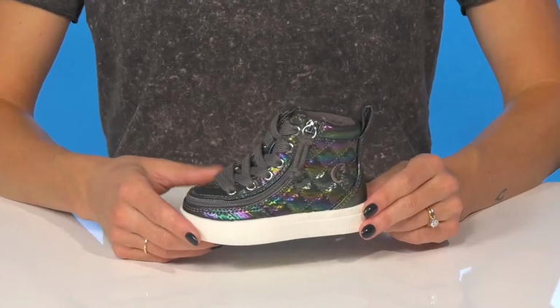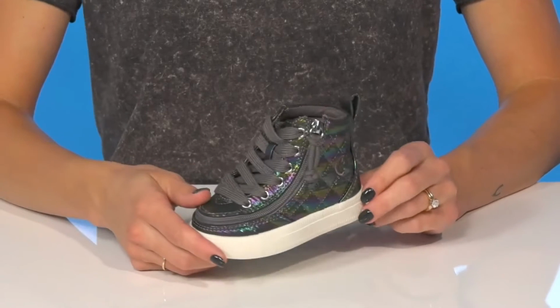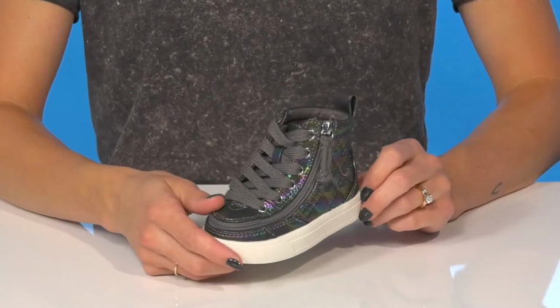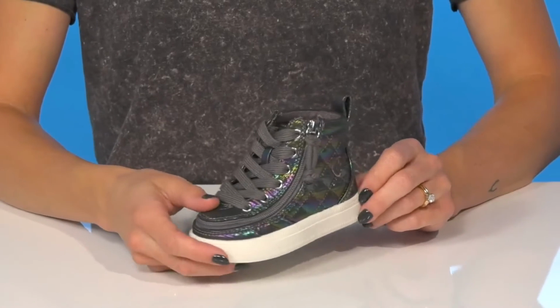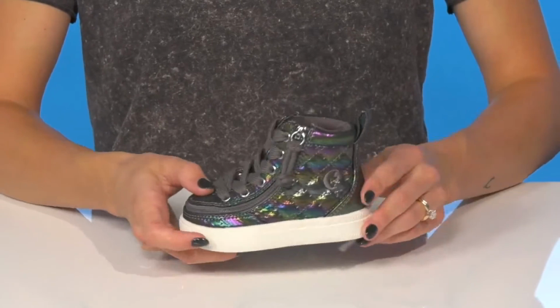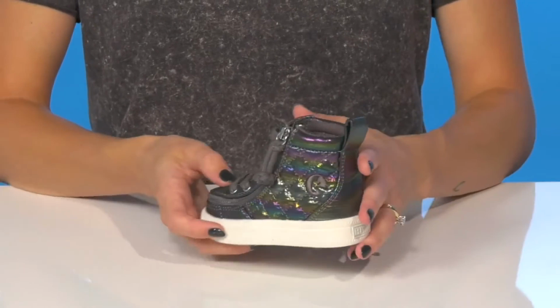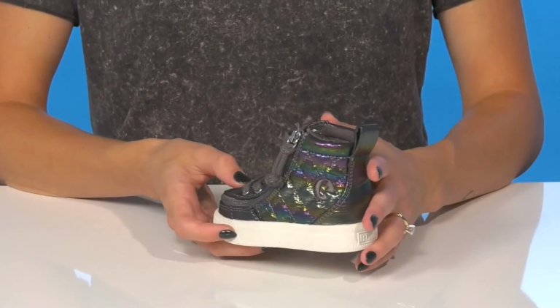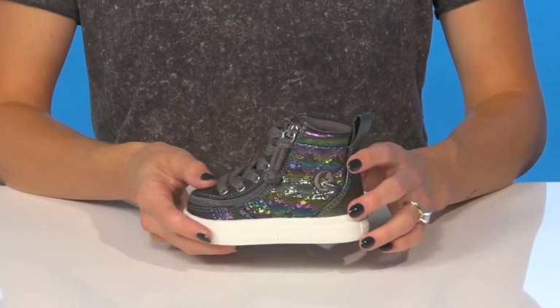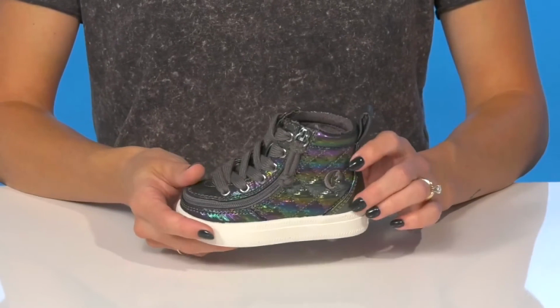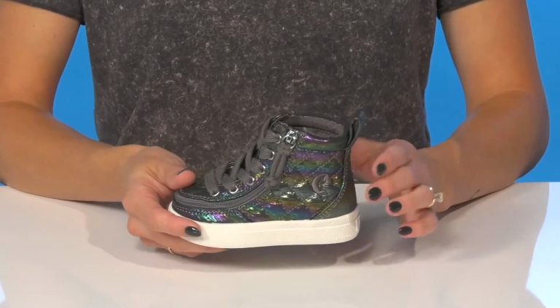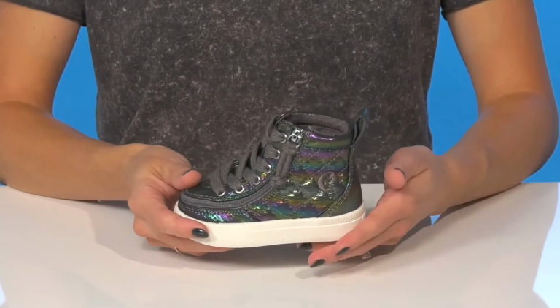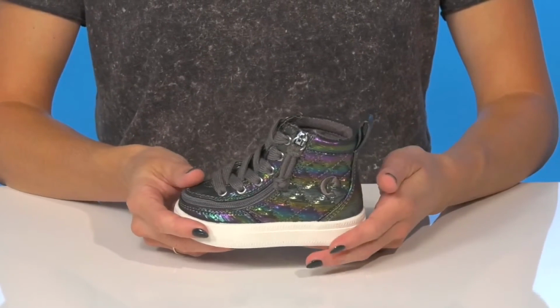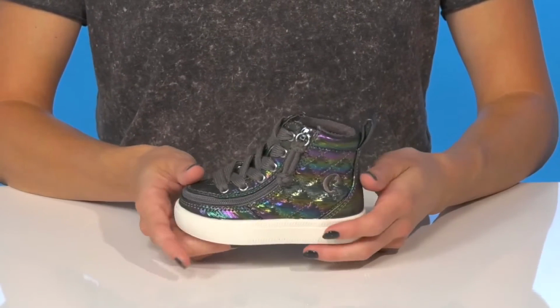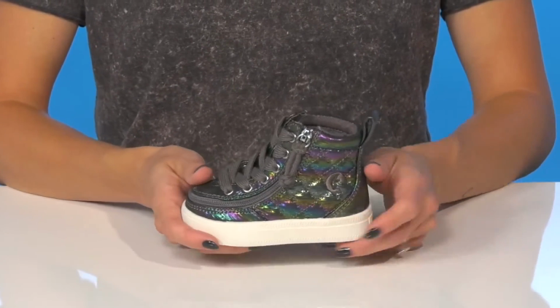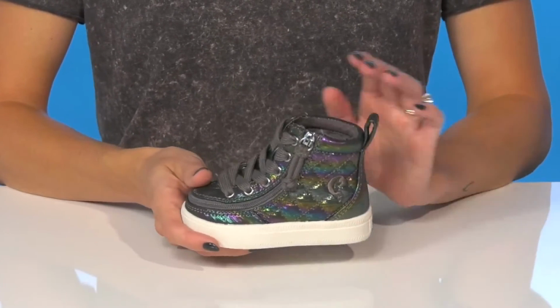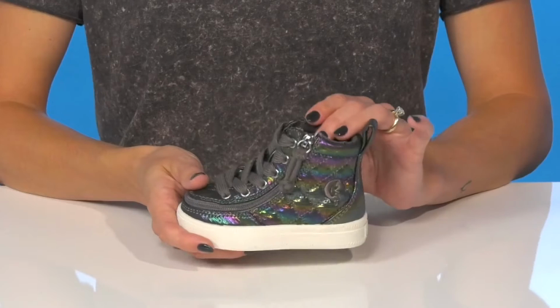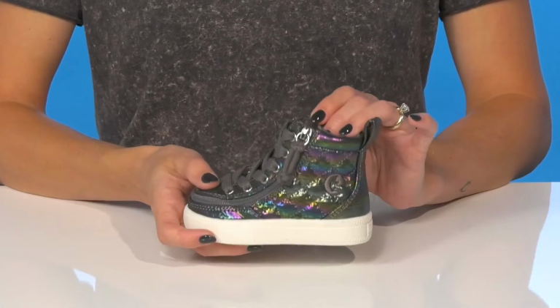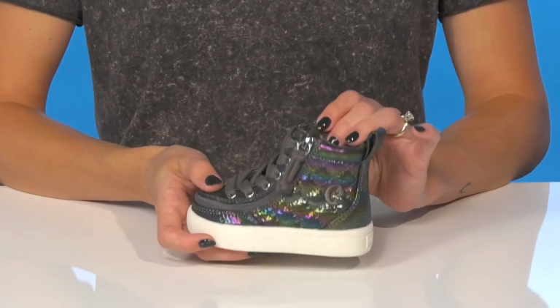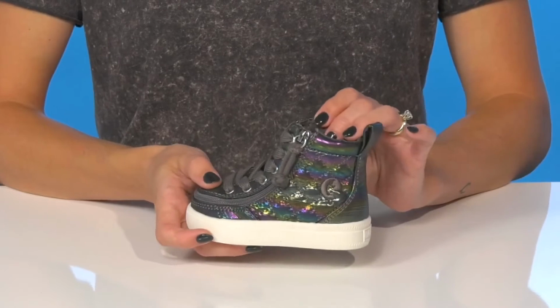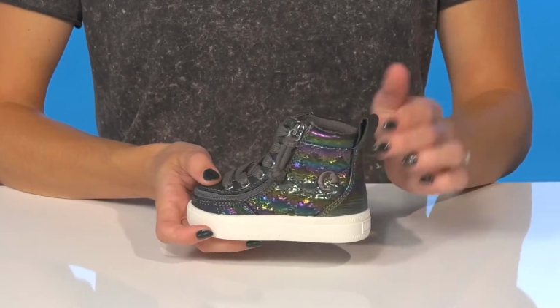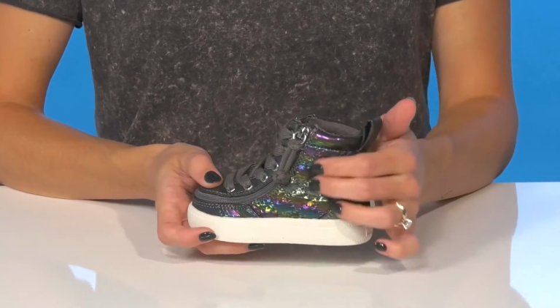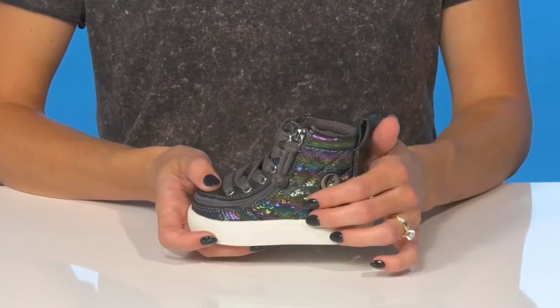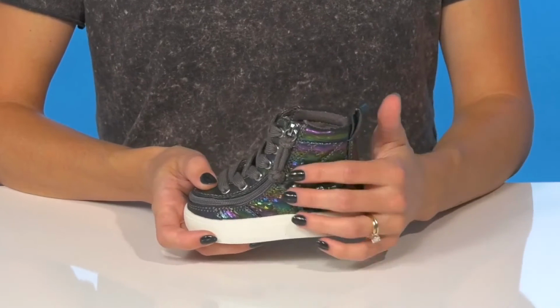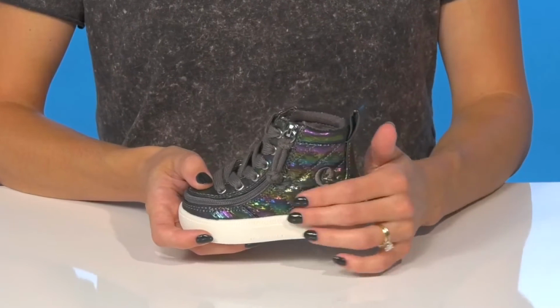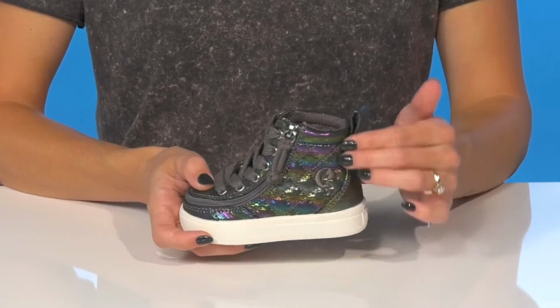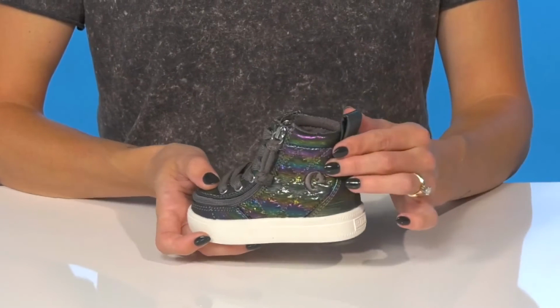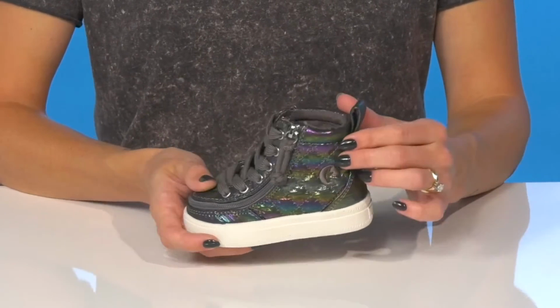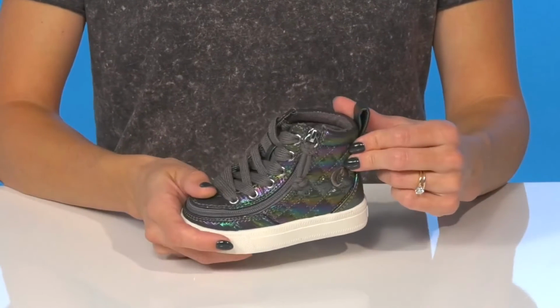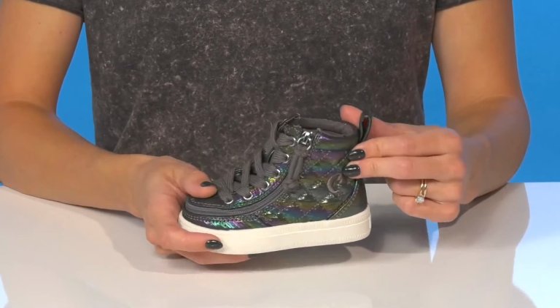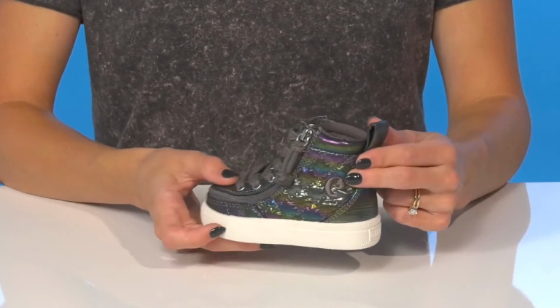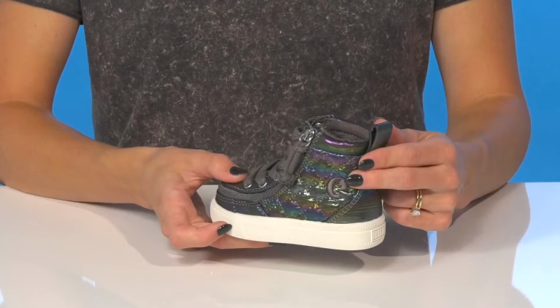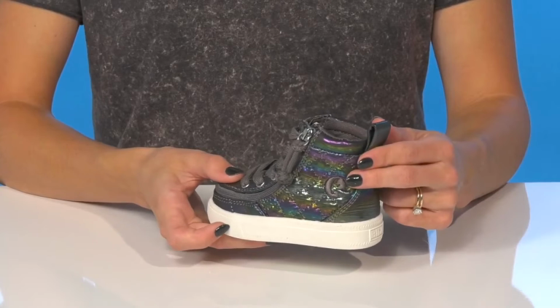Let your little cutie have fun in these adorable sneakers from Billy Footwear. These high tops are really cute with this colorway — this is the graphite rainbow color, but there is another color as well.